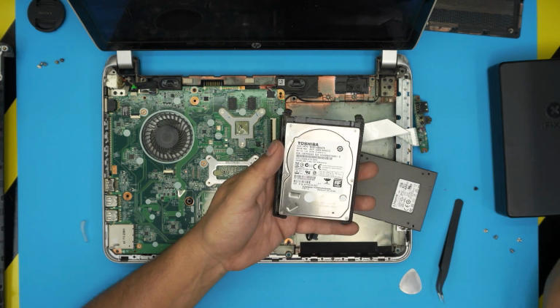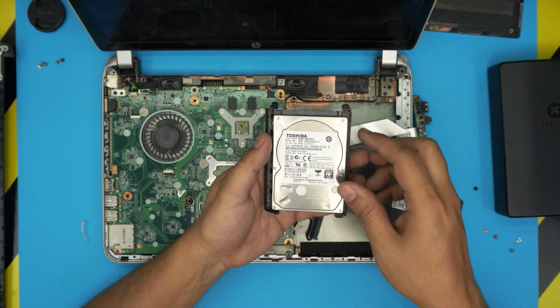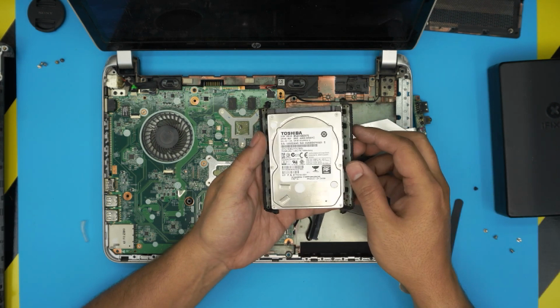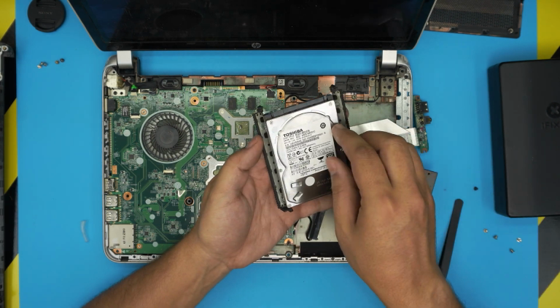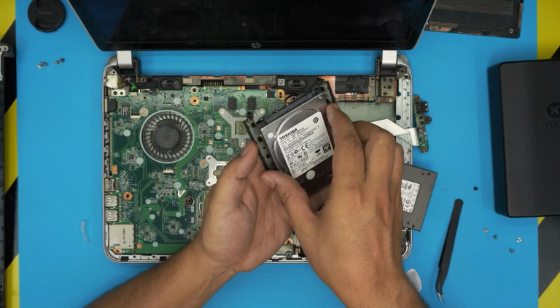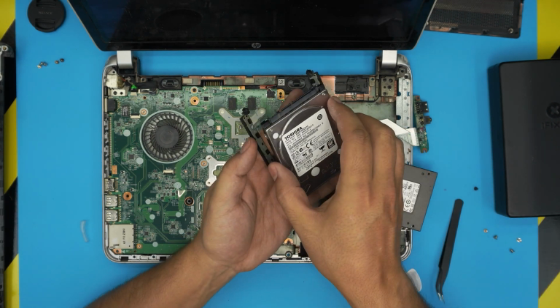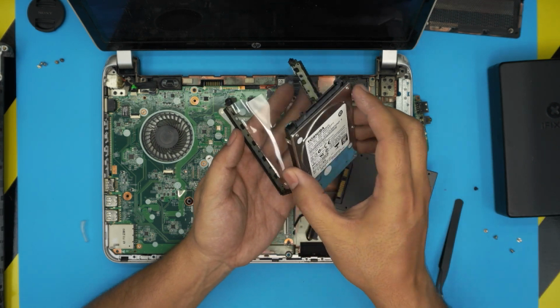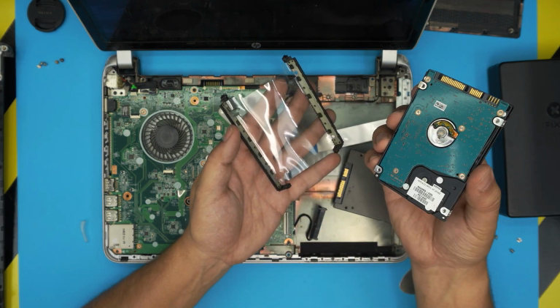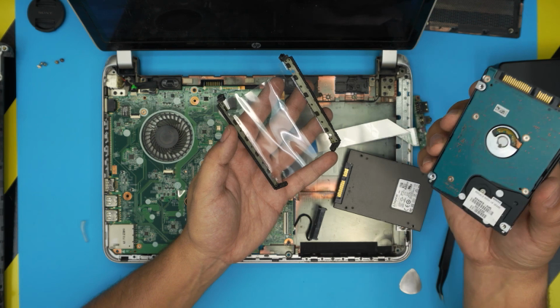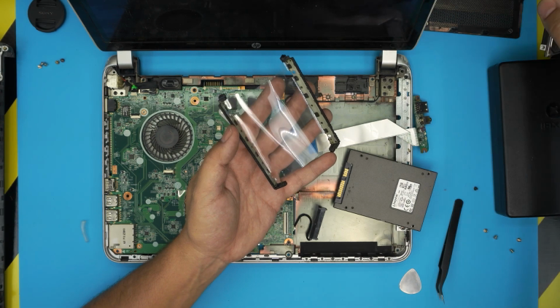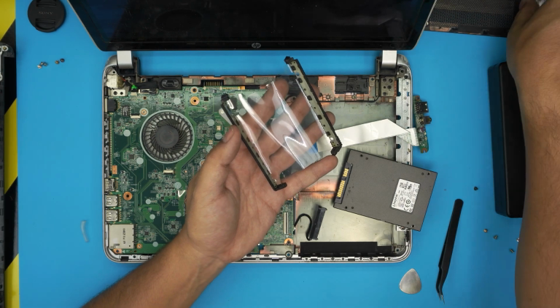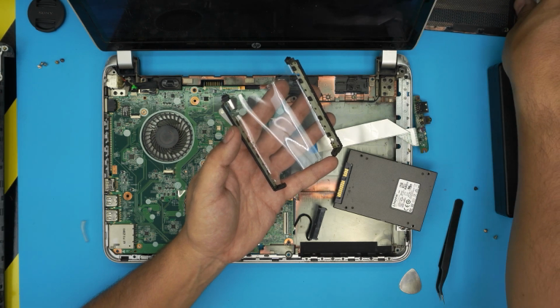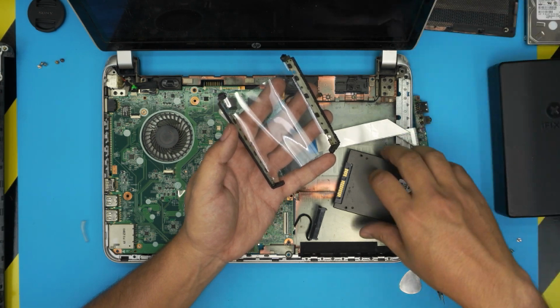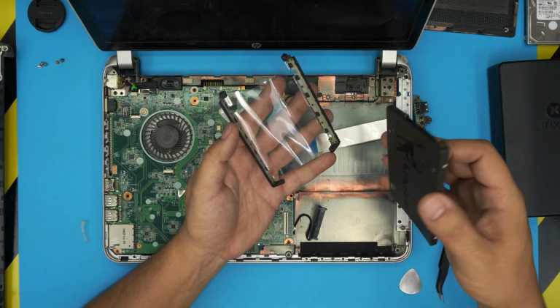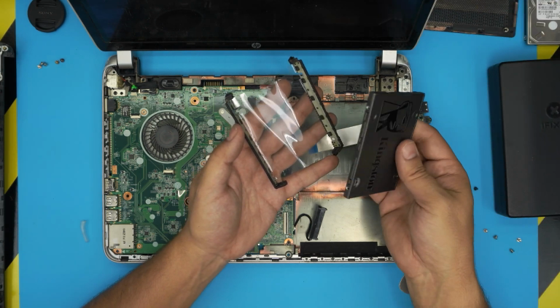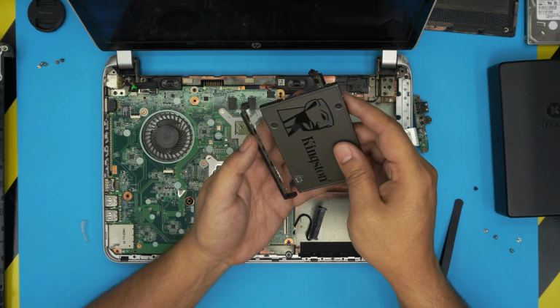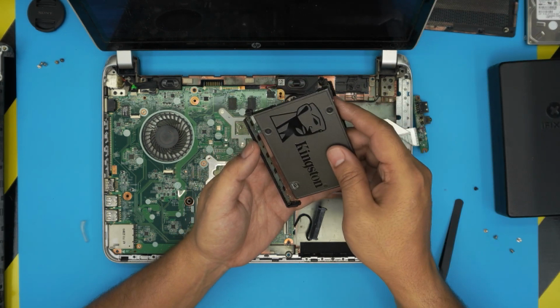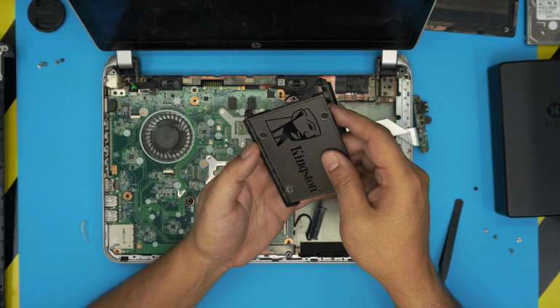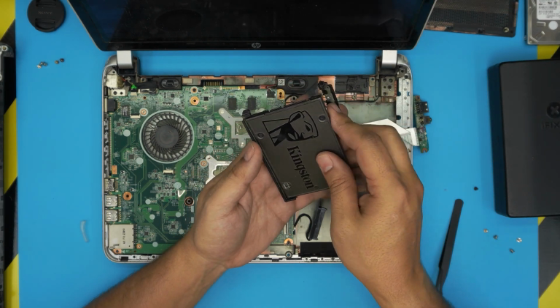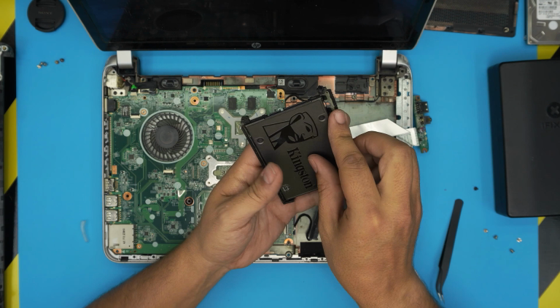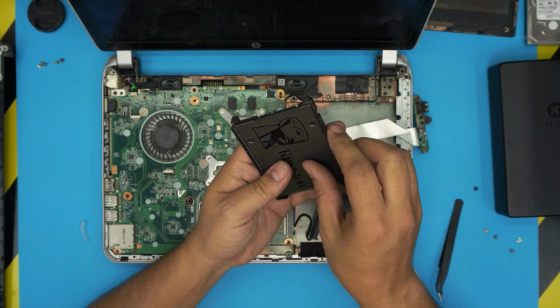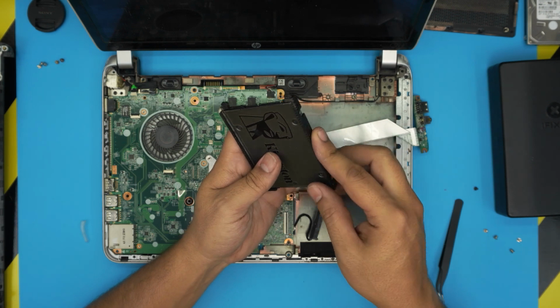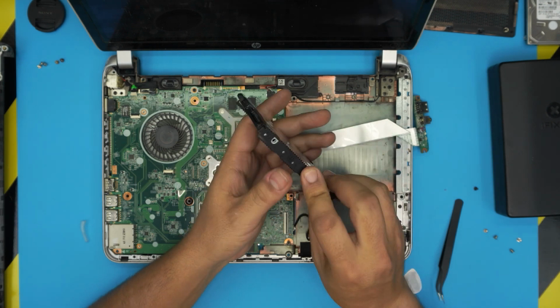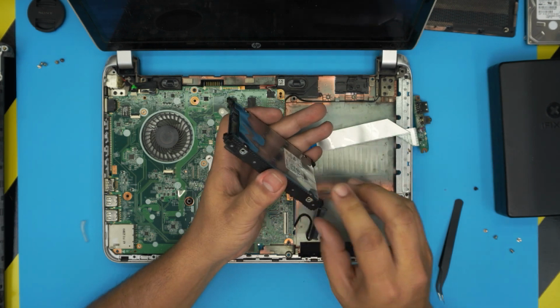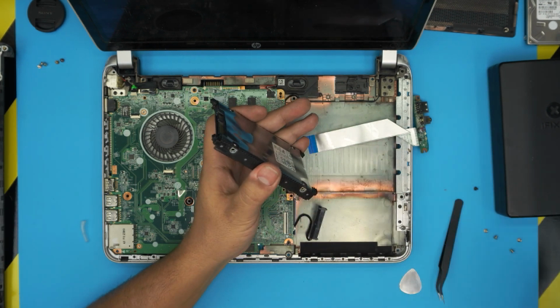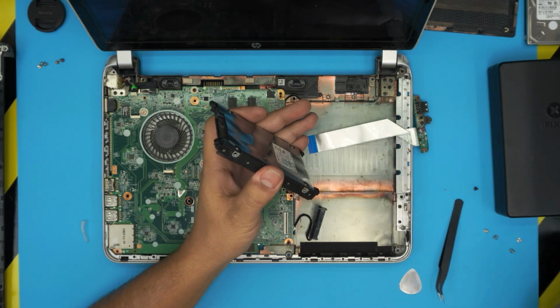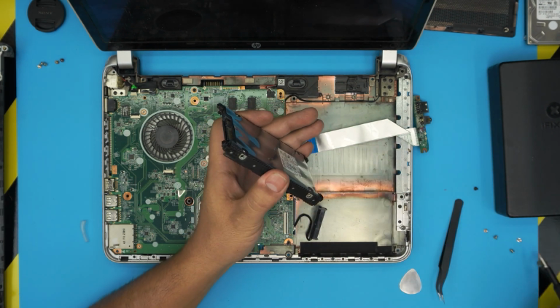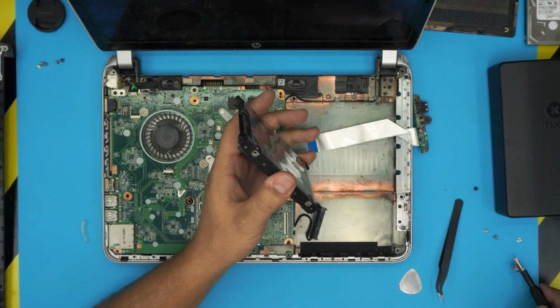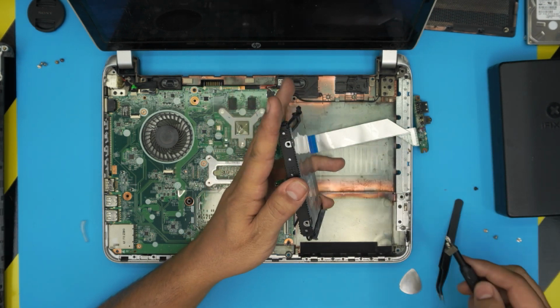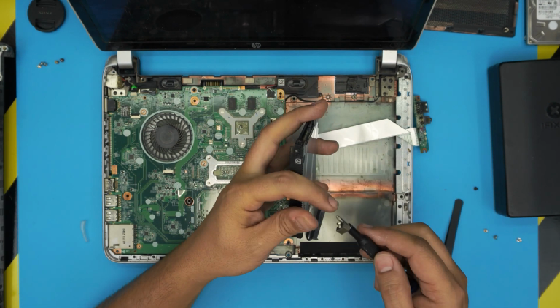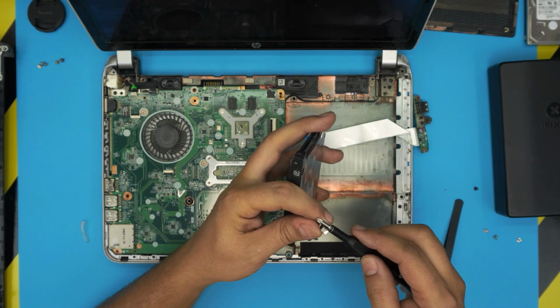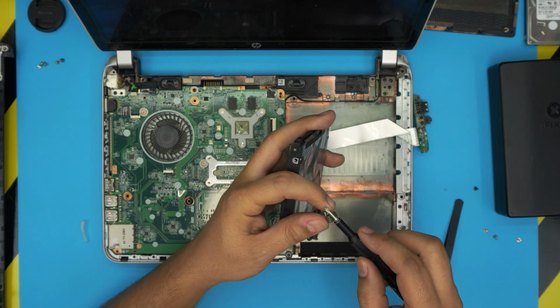Now that we've removed the caddy screws, simply grab the old drive, put it to one side, grab the SSD, and bring it over and mount it in the caddy.